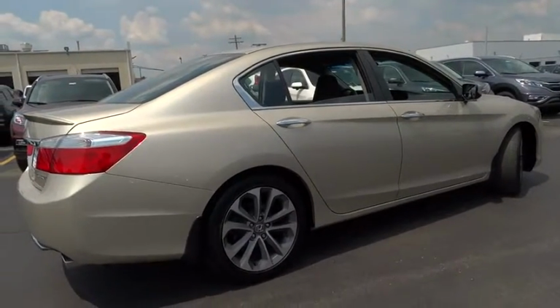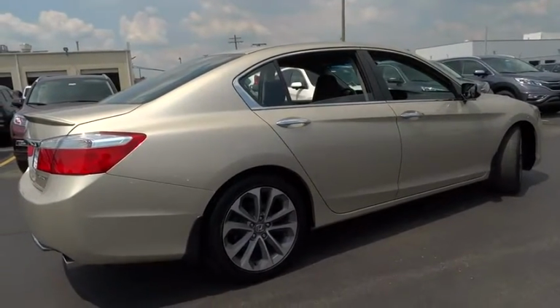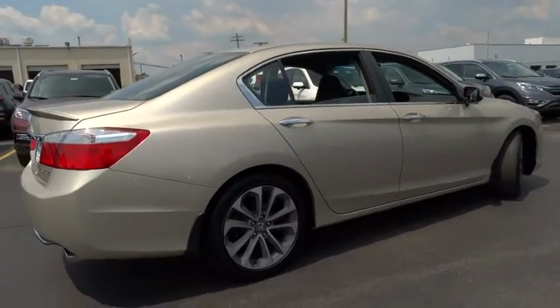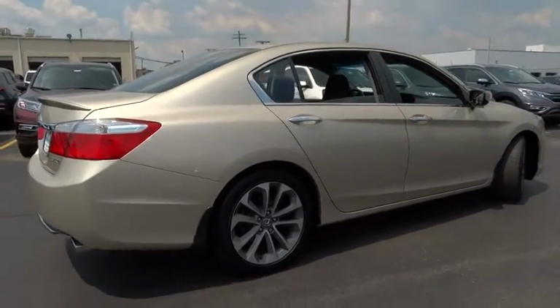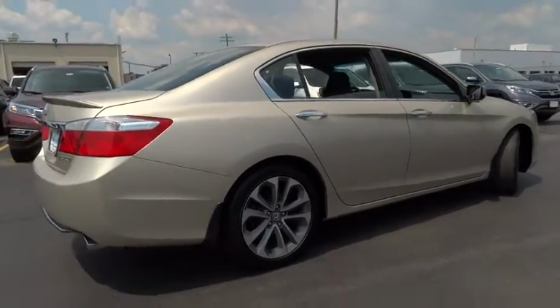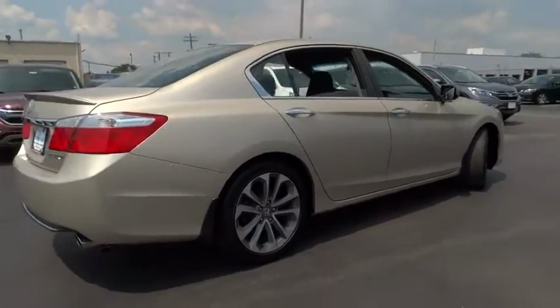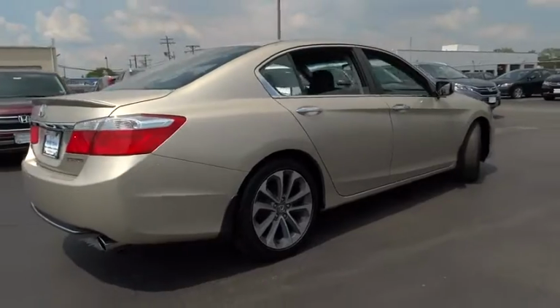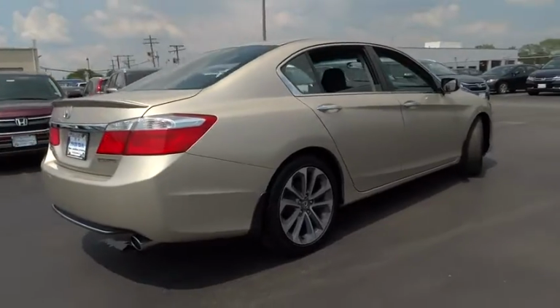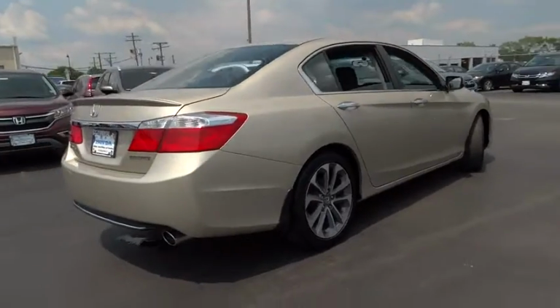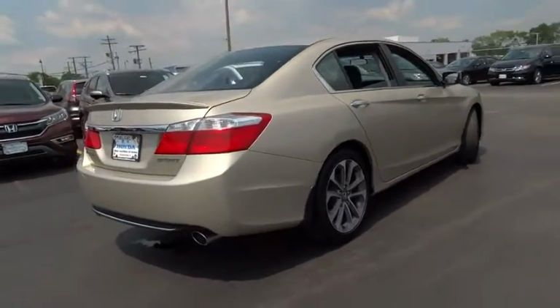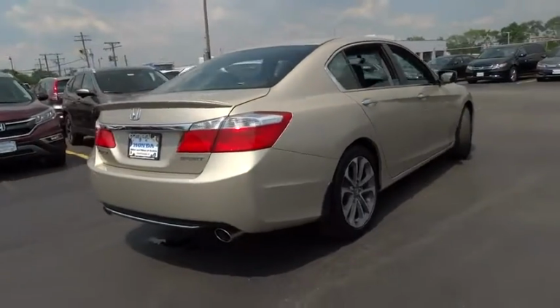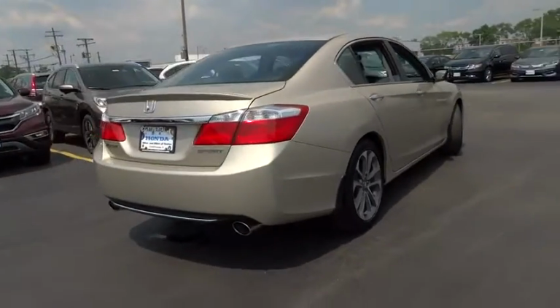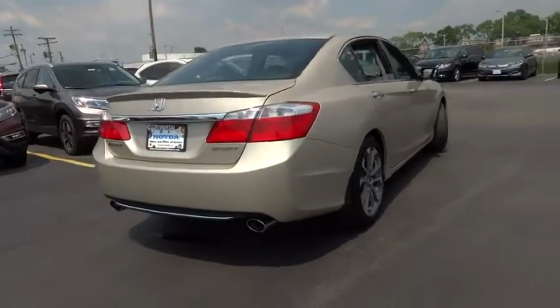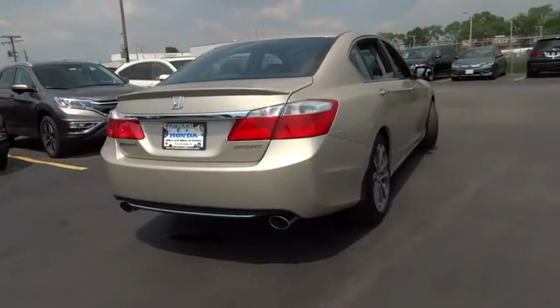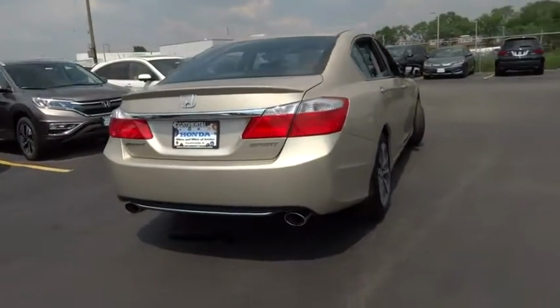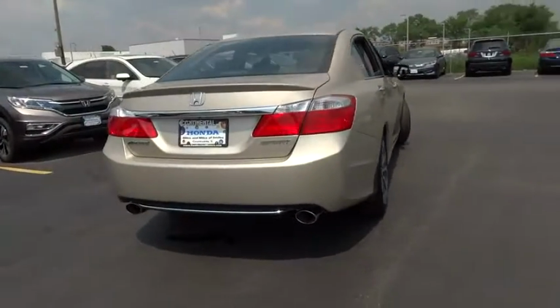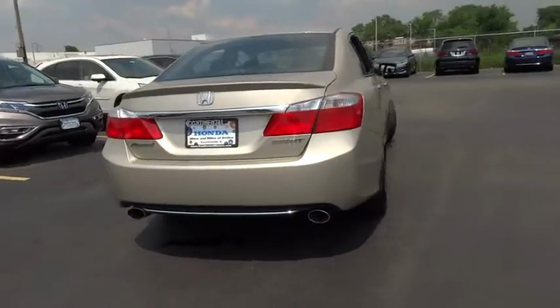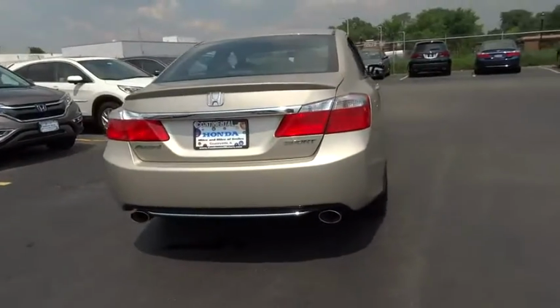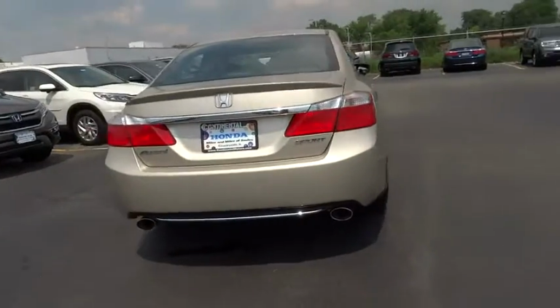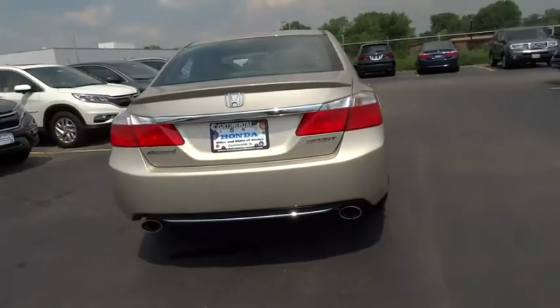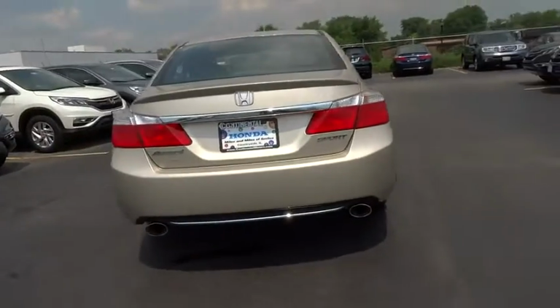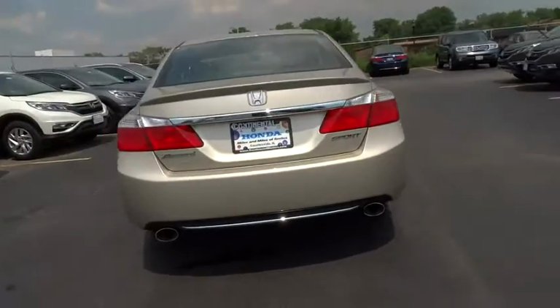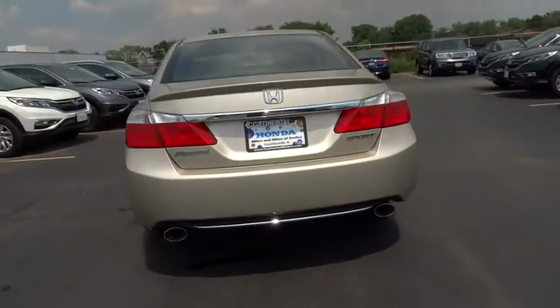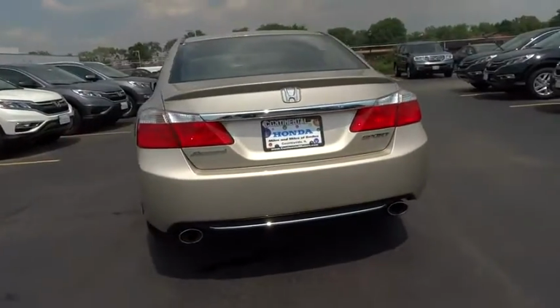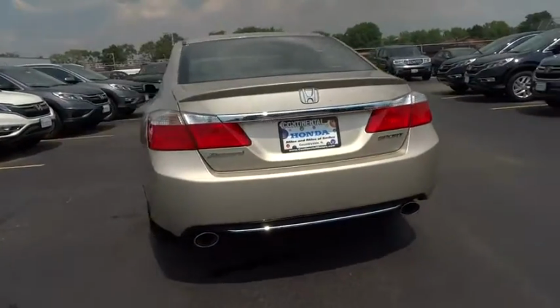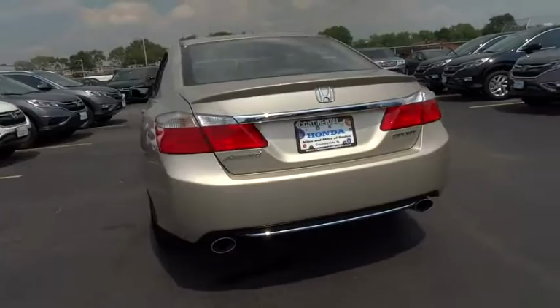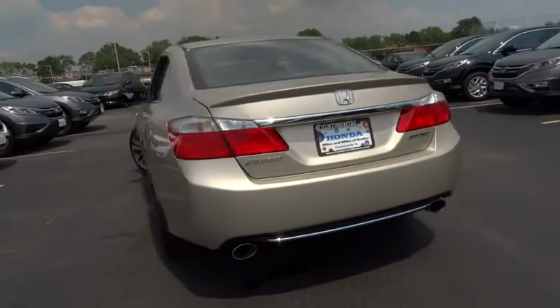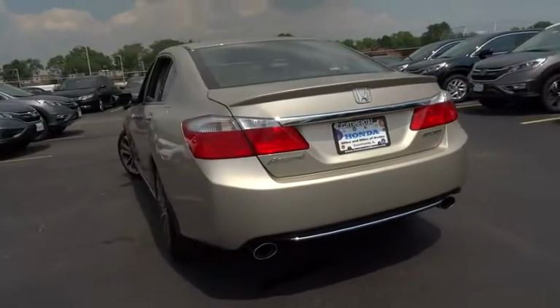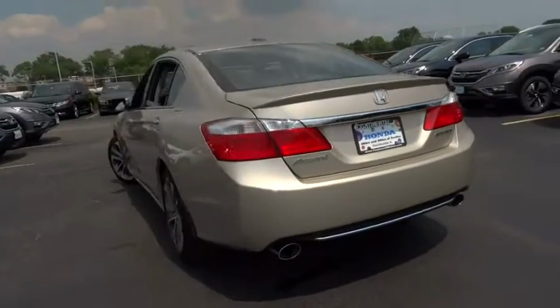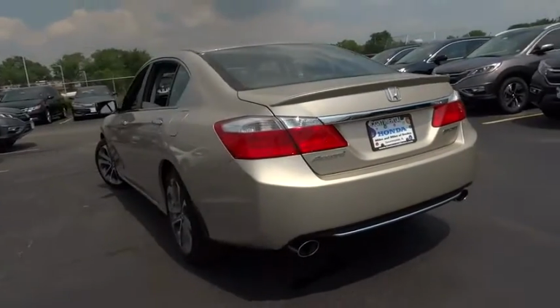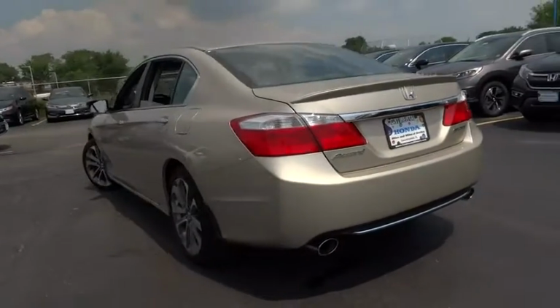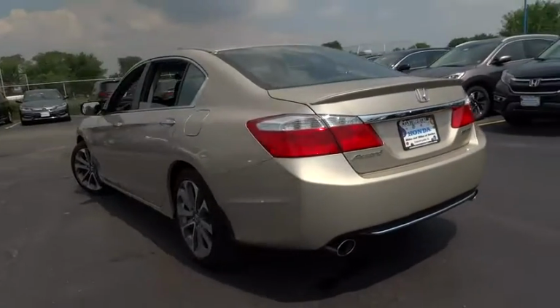Floor mats, aluminum wheels, cruise control, AM-FM stereo radio, front-wheel drive, climate control, rear defrost, fog lamps.